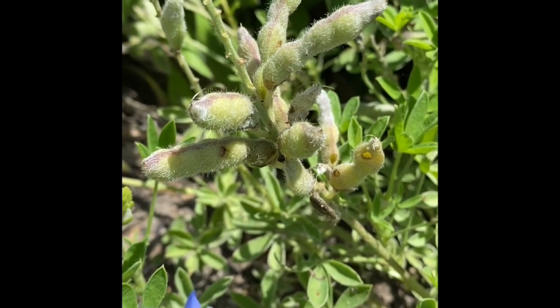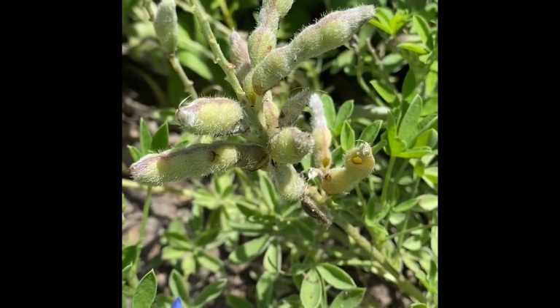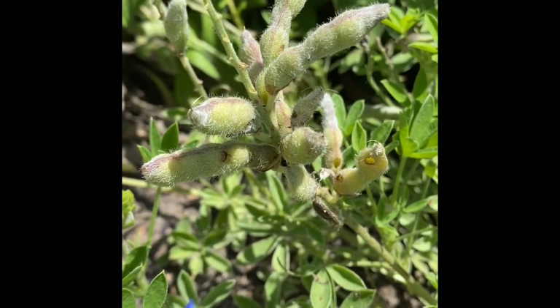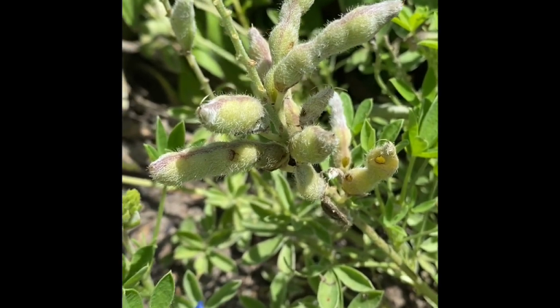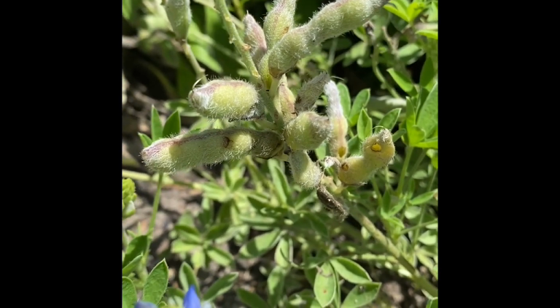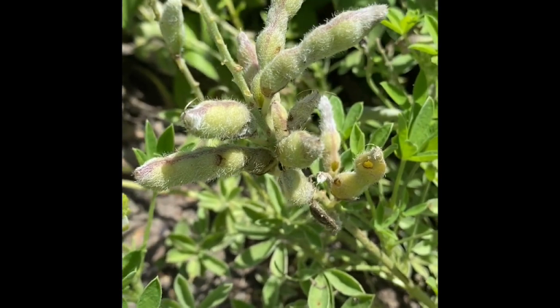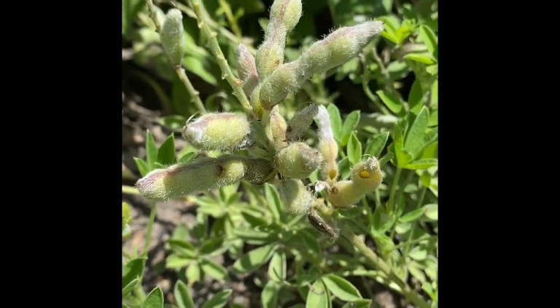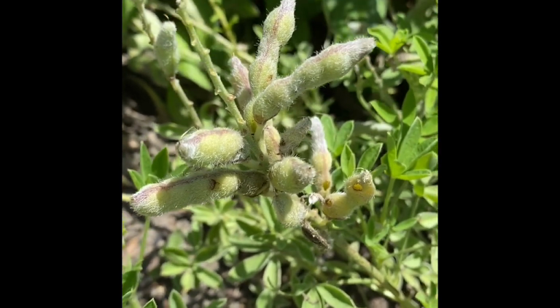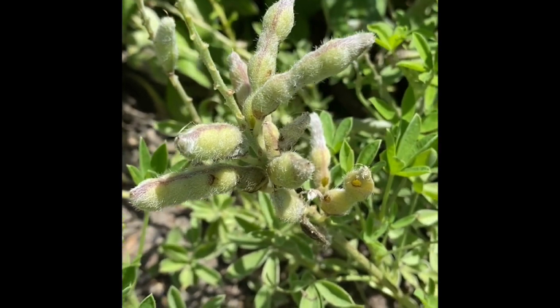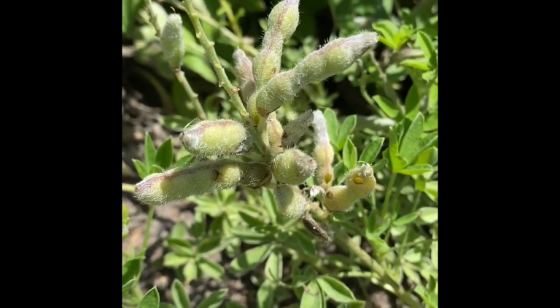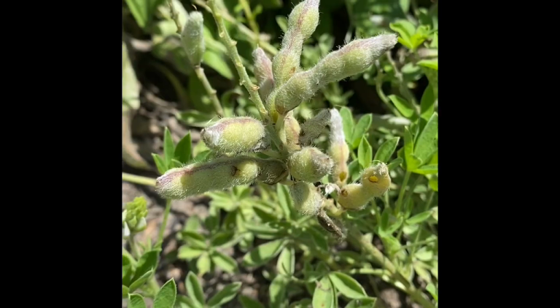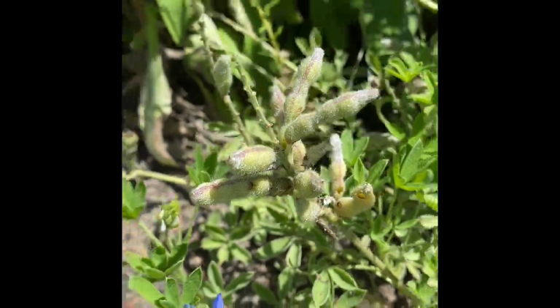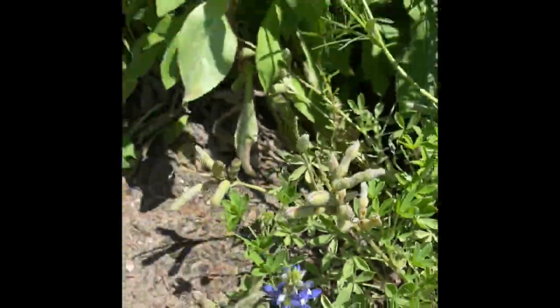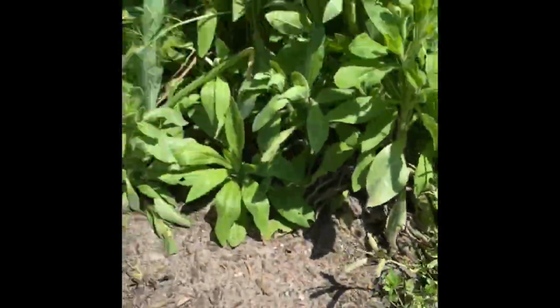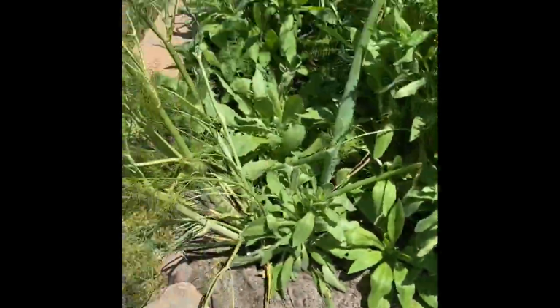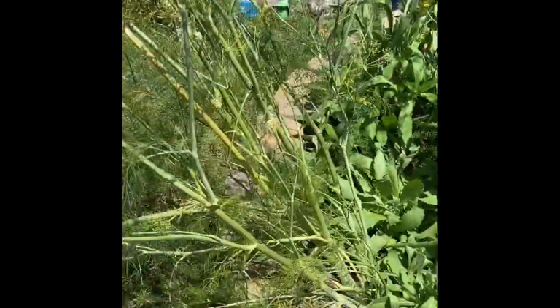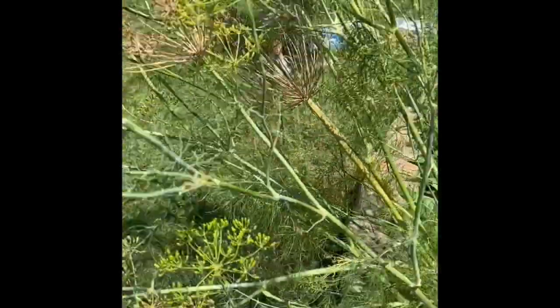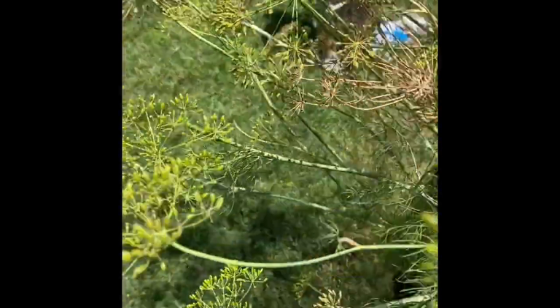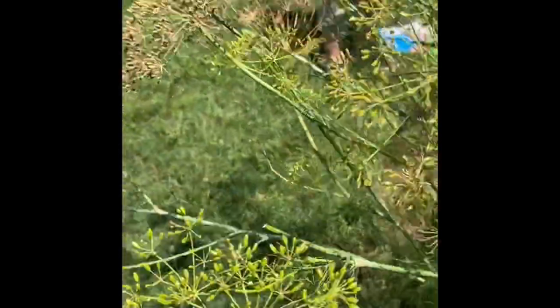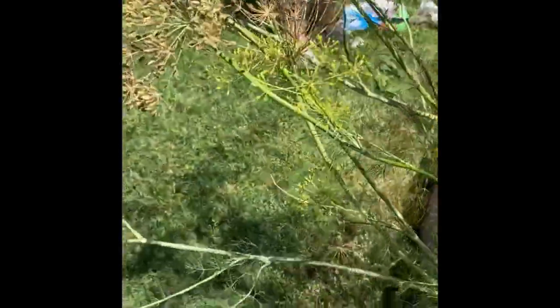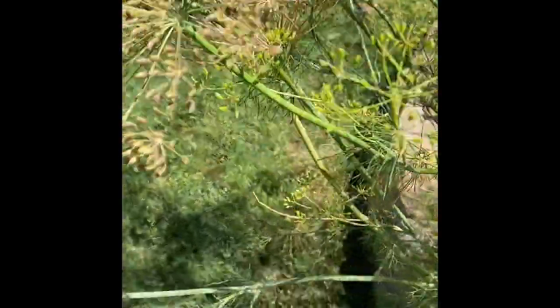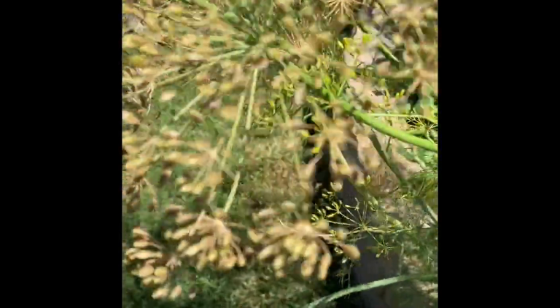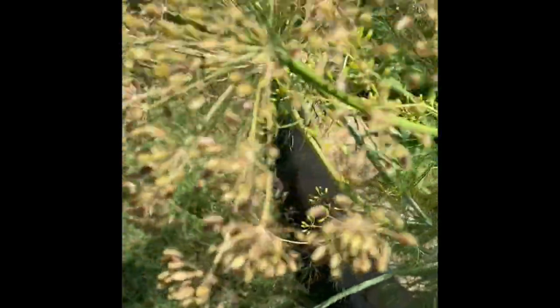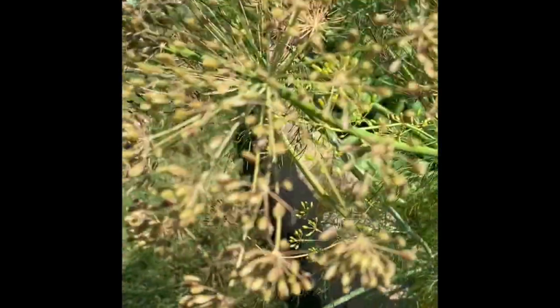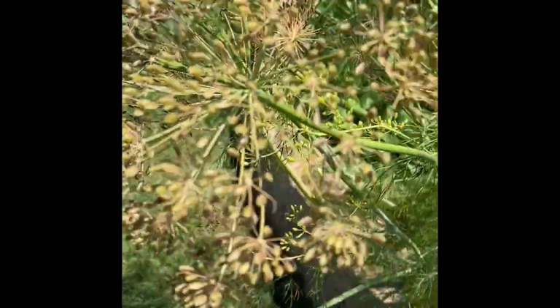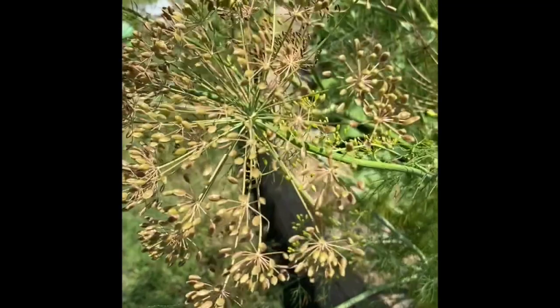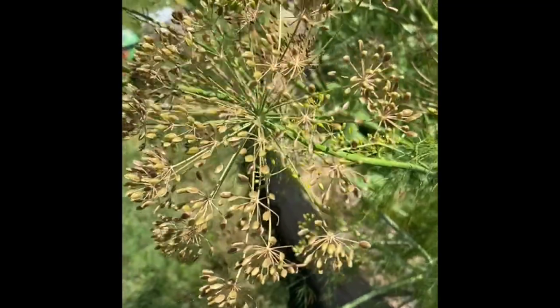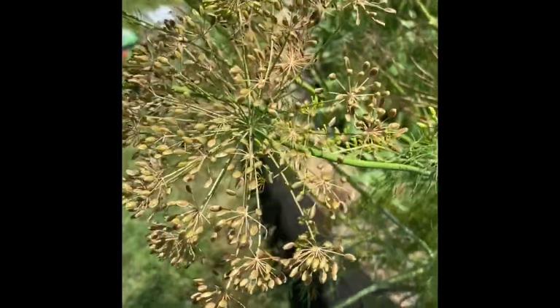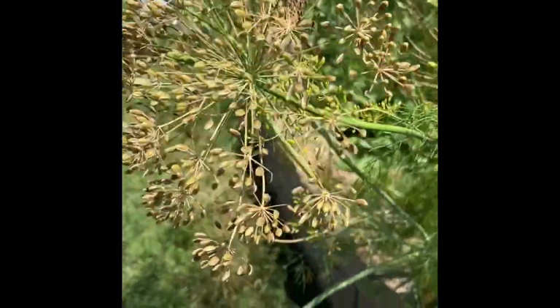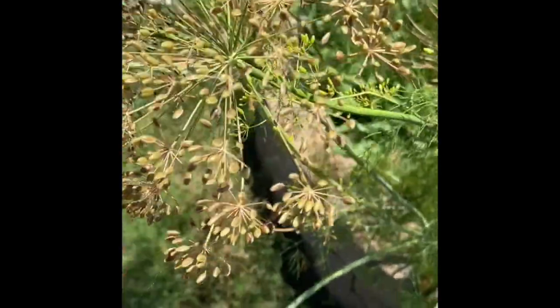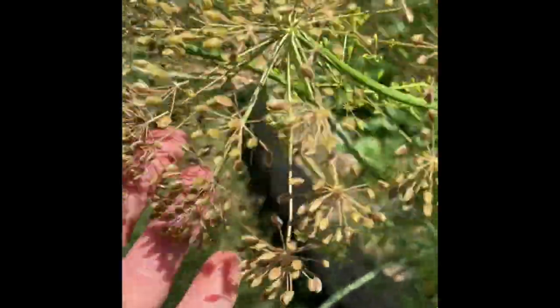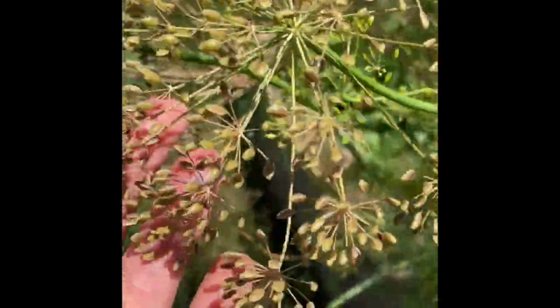Some plants hide their seeds inside of a protective covering called a pod, and some plants do not. Like this dill plant — there's no pod. It was just the flower and then the seeds.